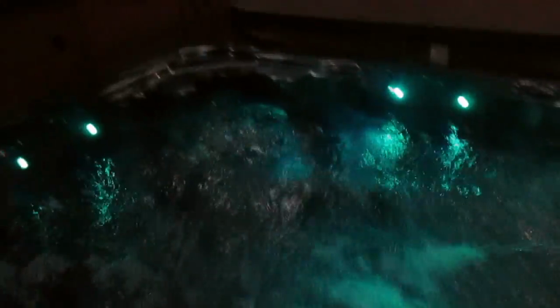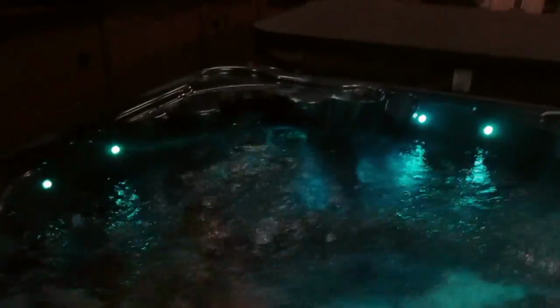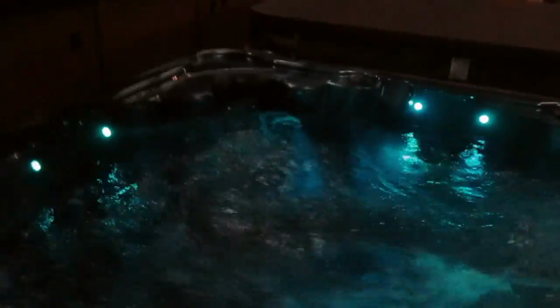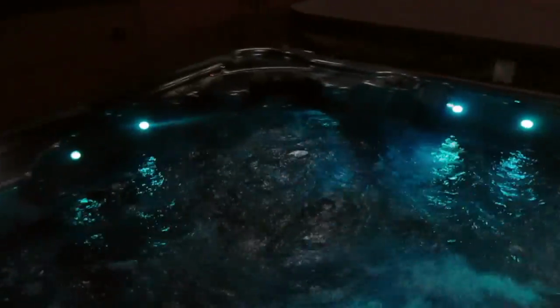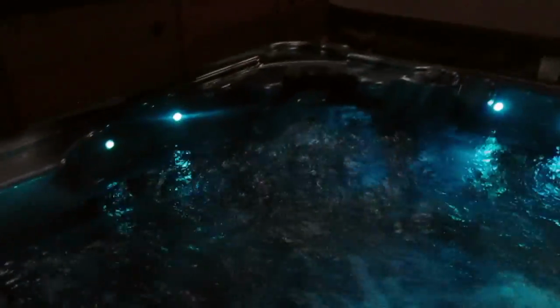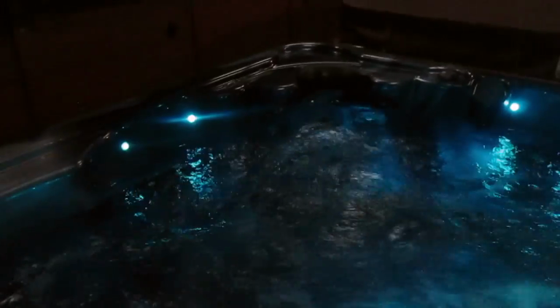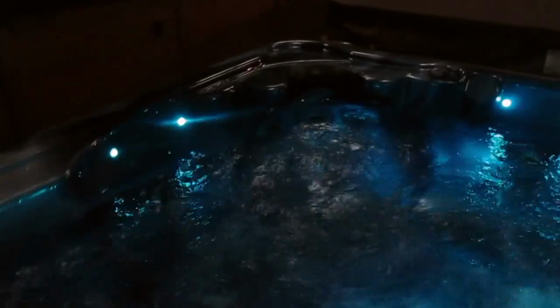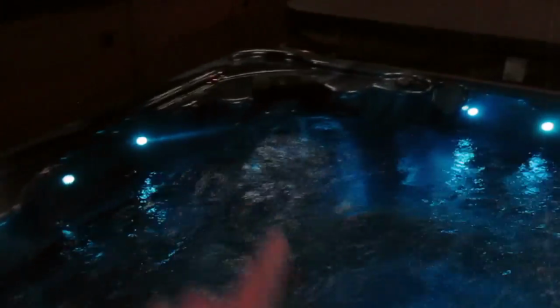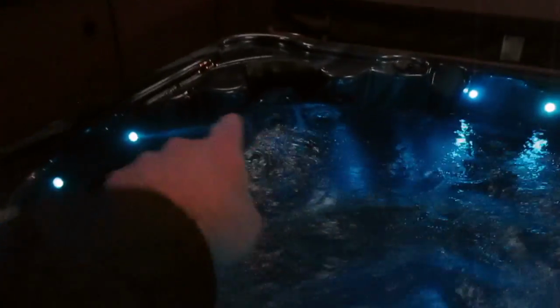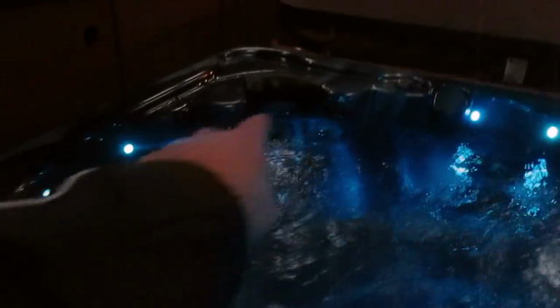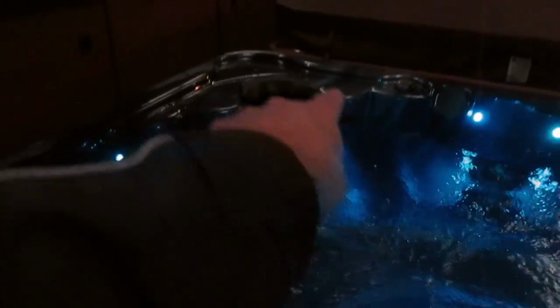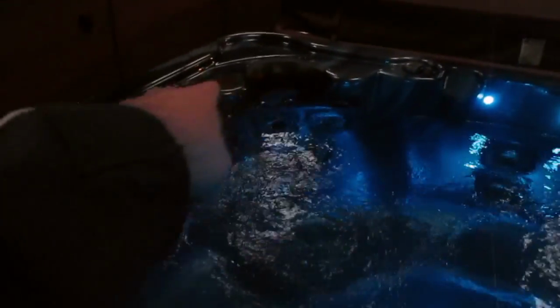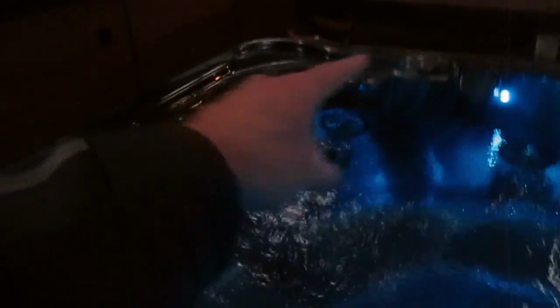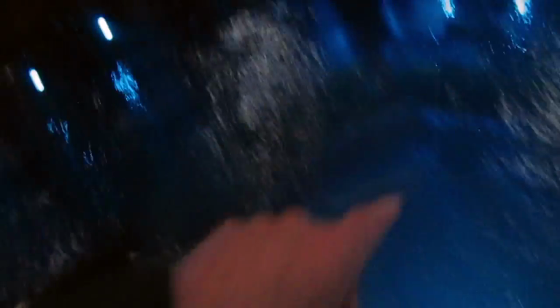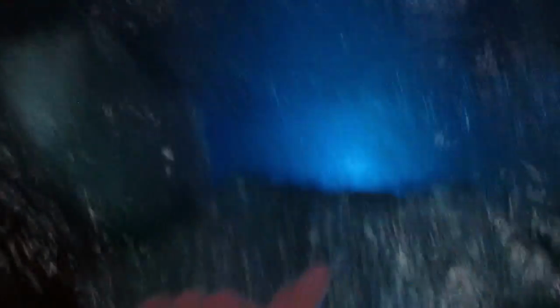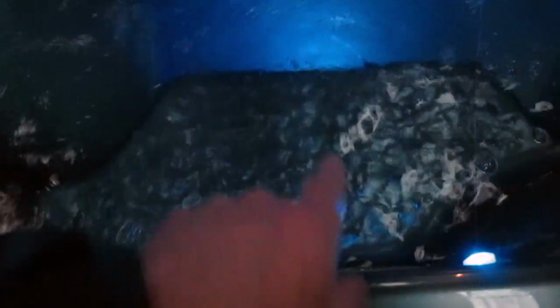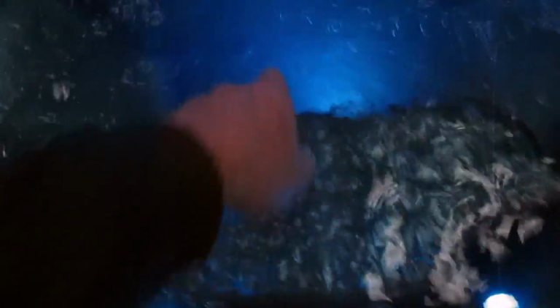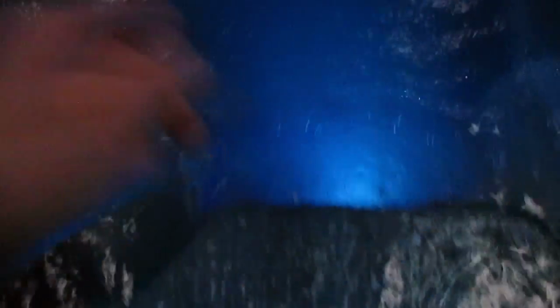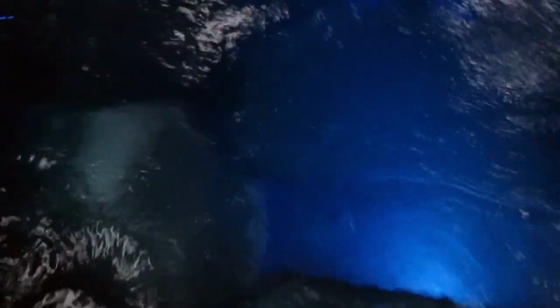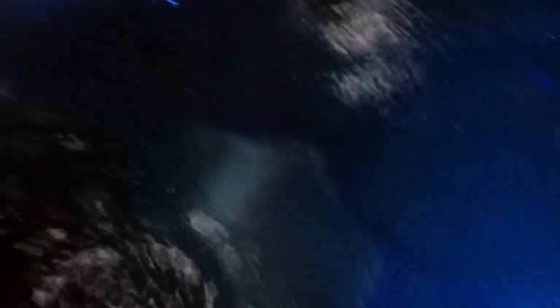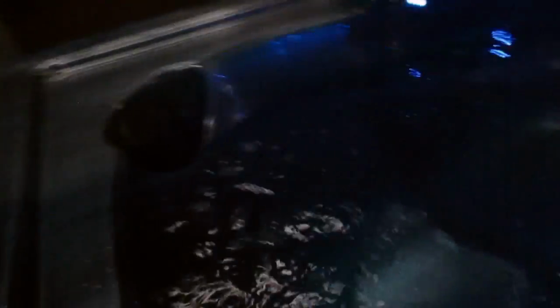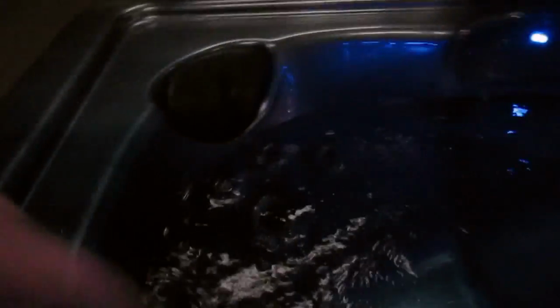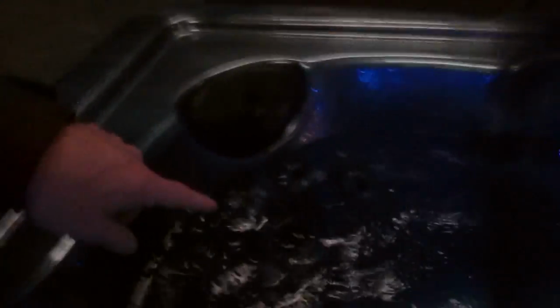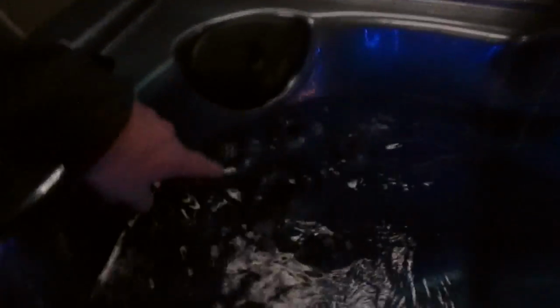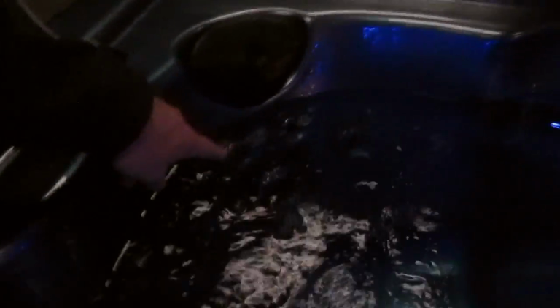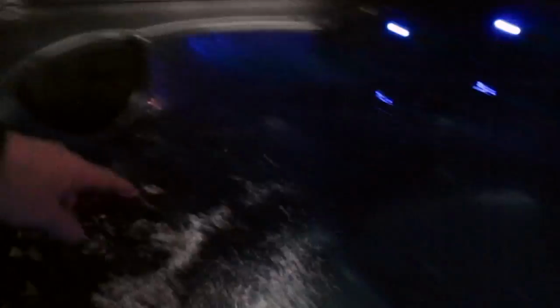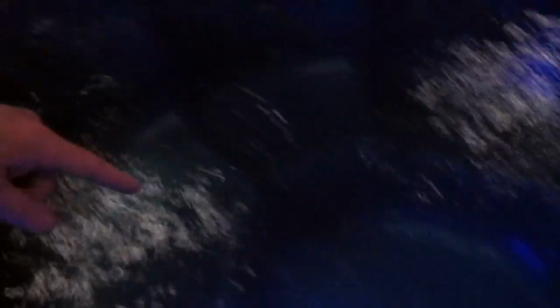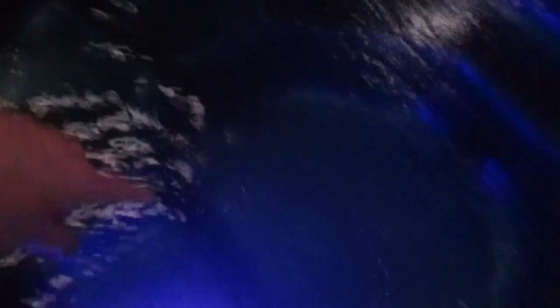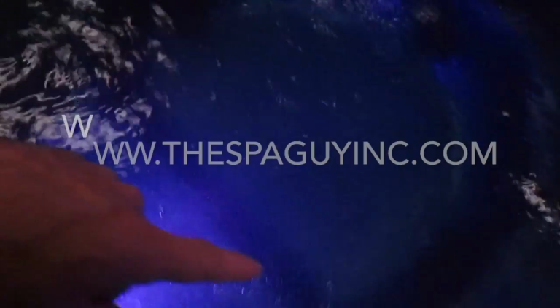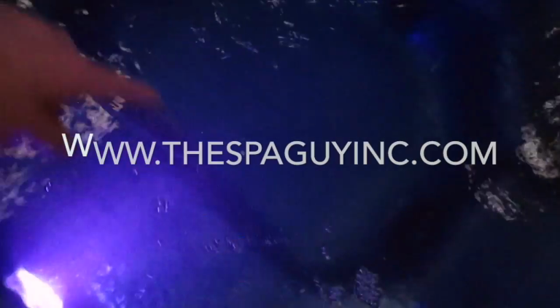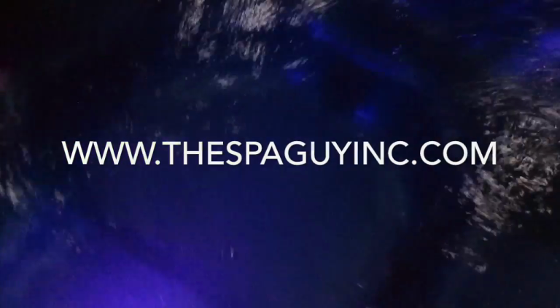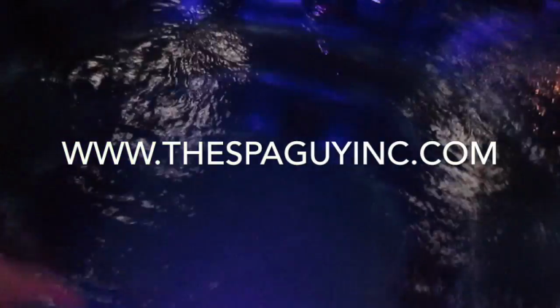It's got neck and shoulder jets right over here — you can see neck and shoulders. It has a nice step in. It has an anchor seat here. It's got some foot jets in the floor.